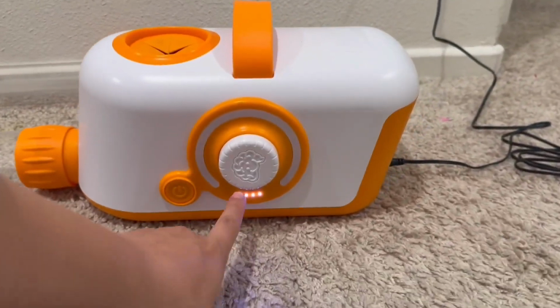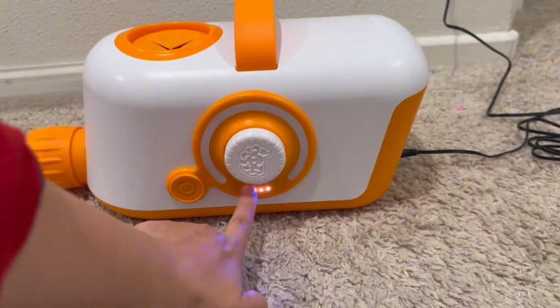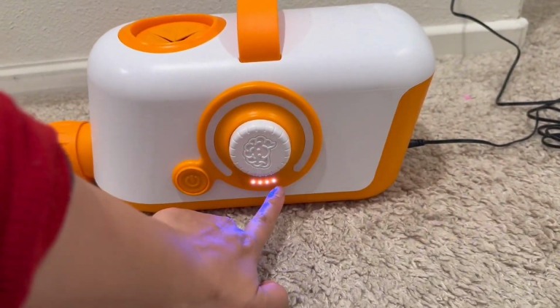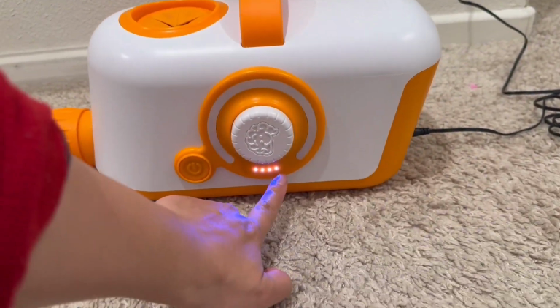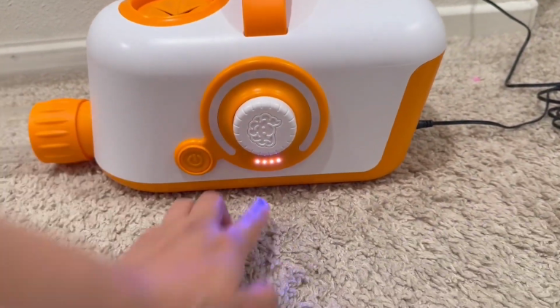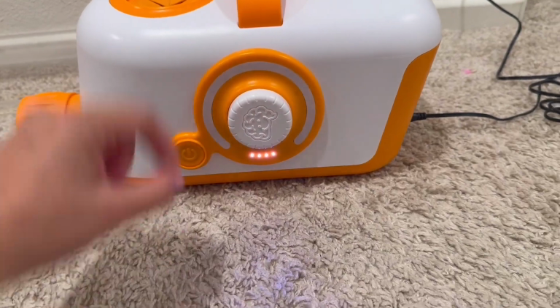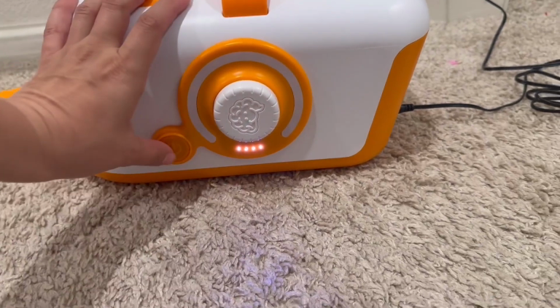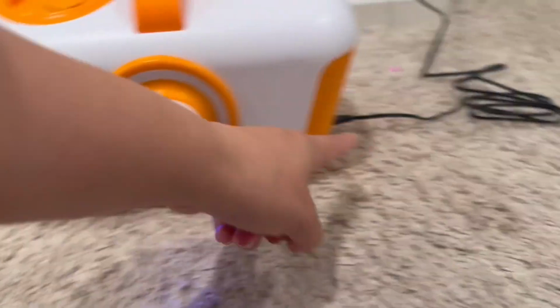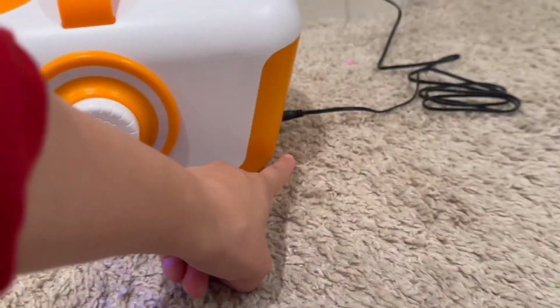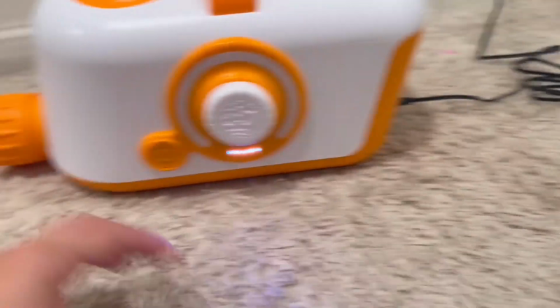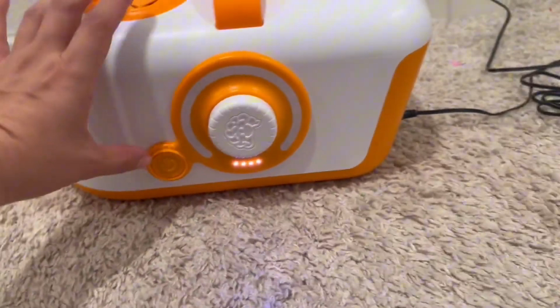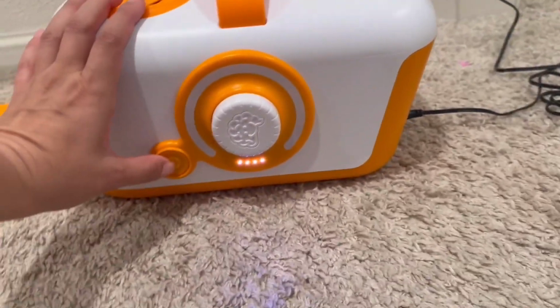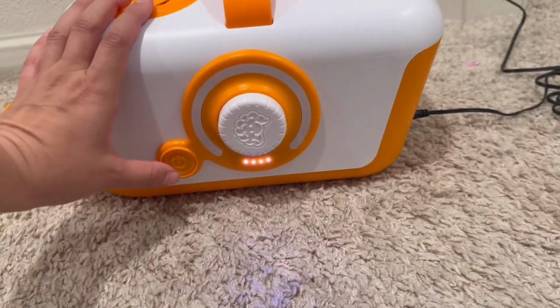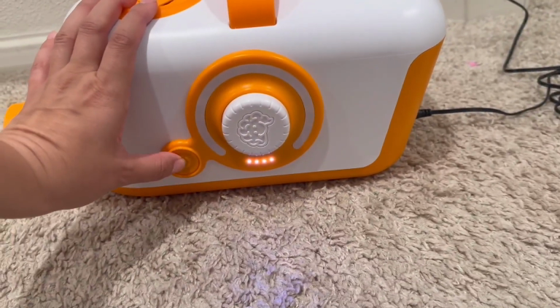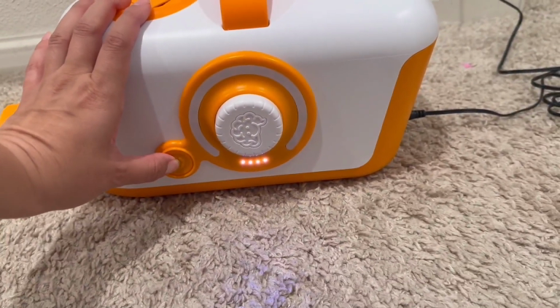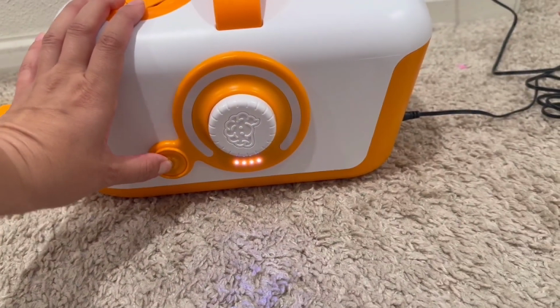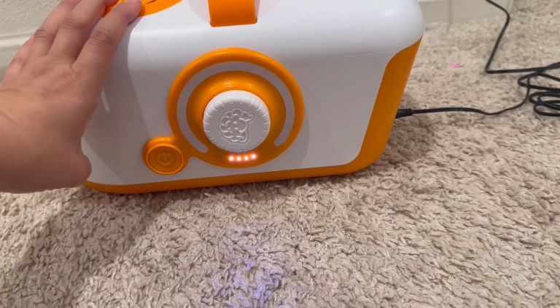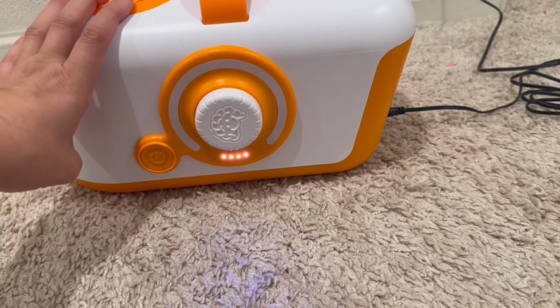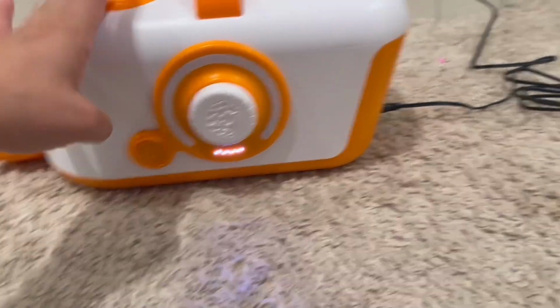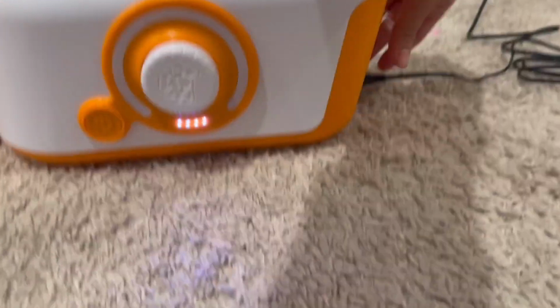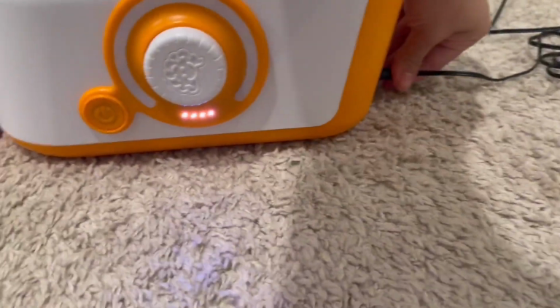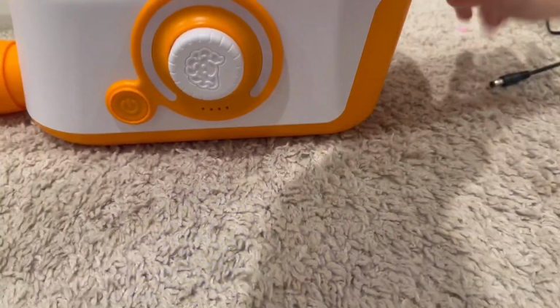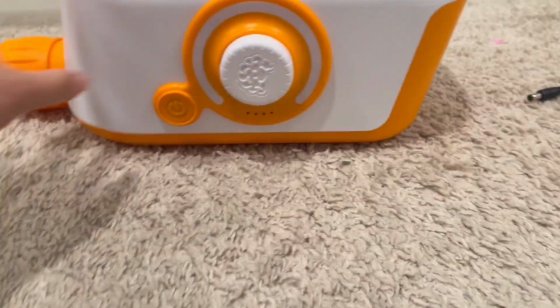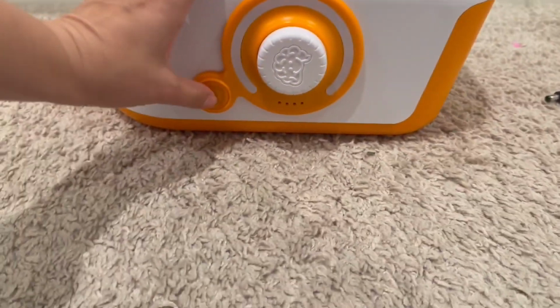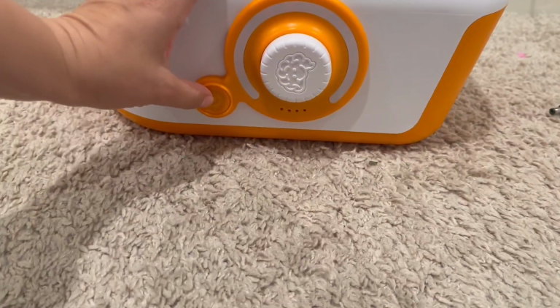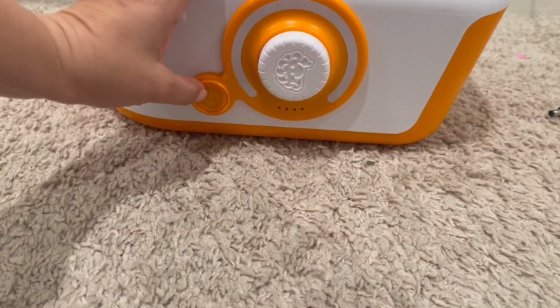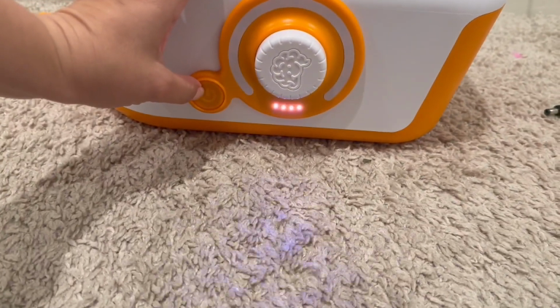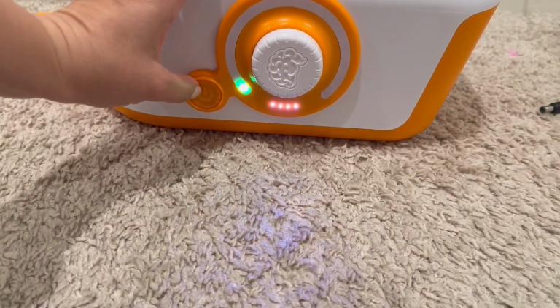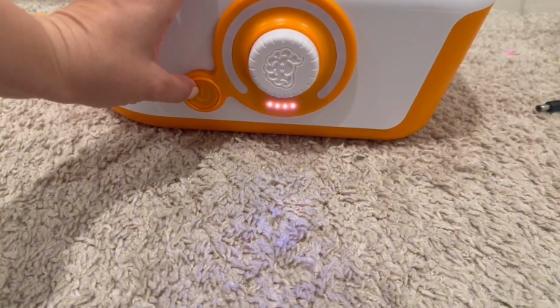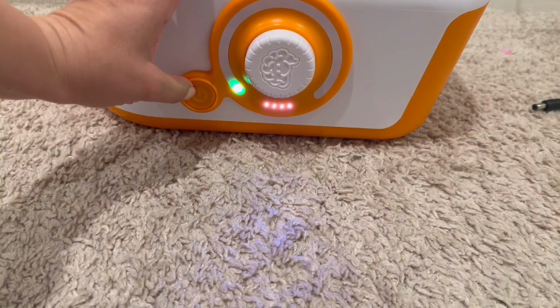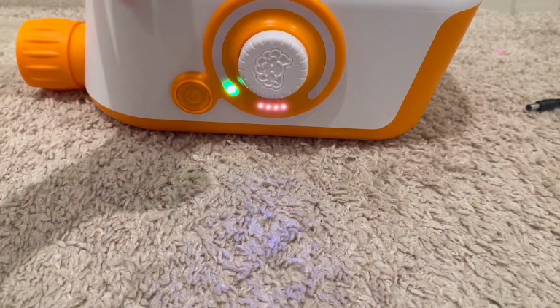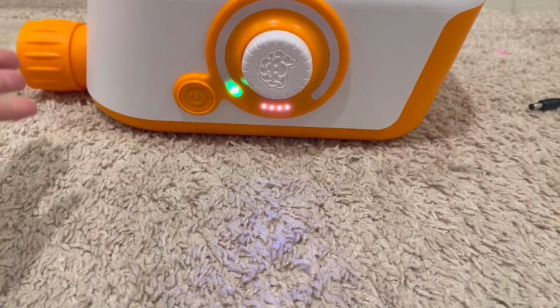This shows that it's fully charged, but when it's plugged in it won't turn on. But if I unplug it, then it does turn on.